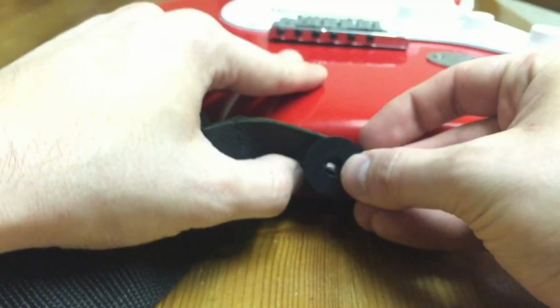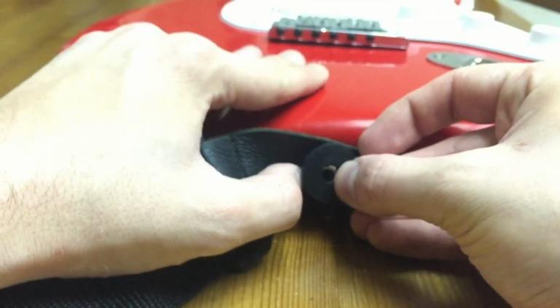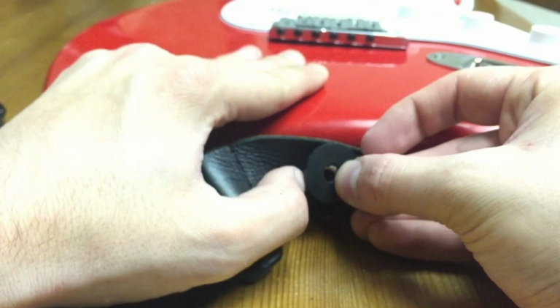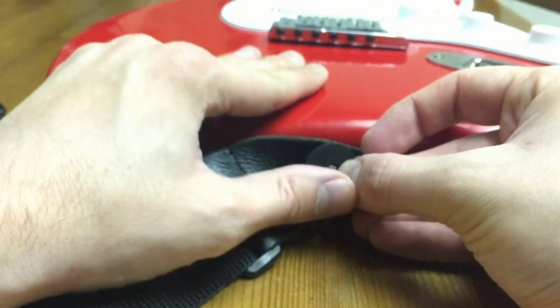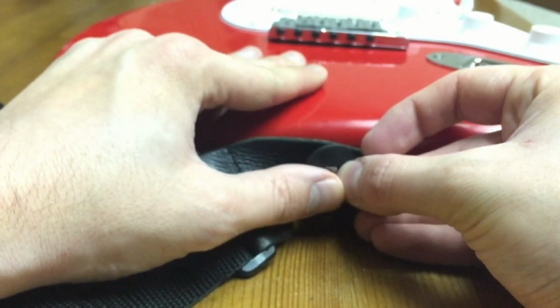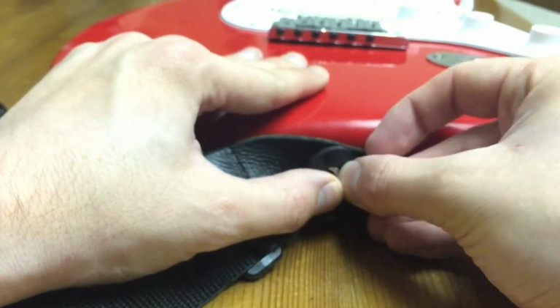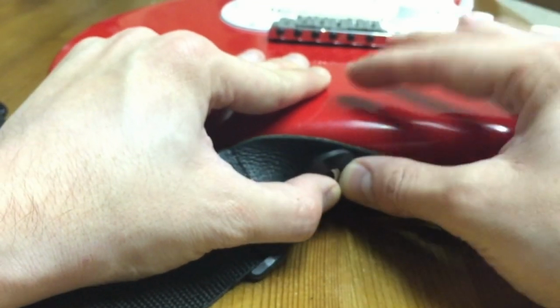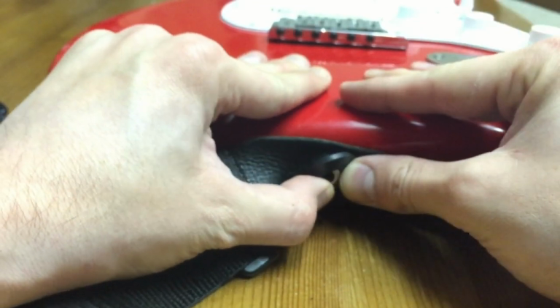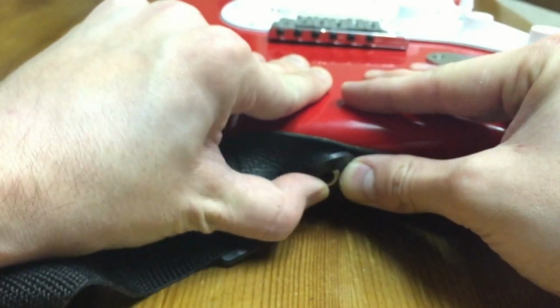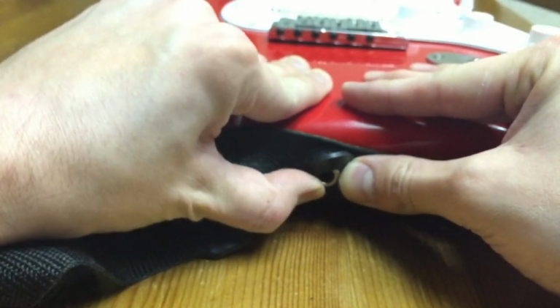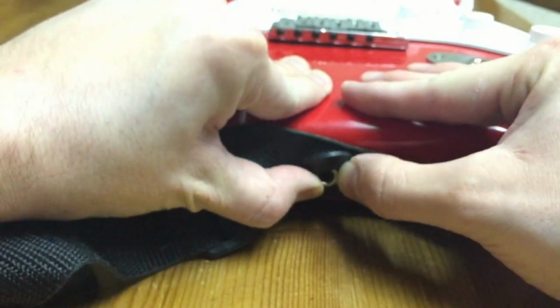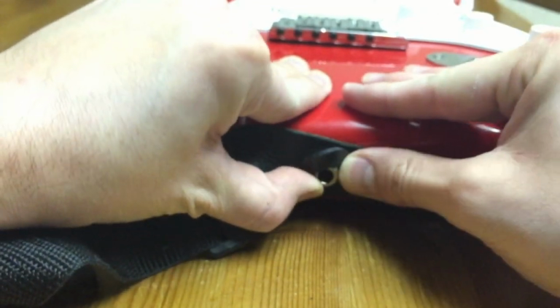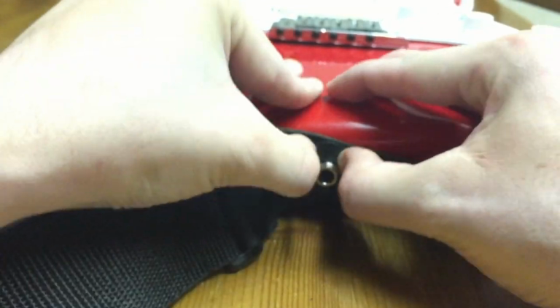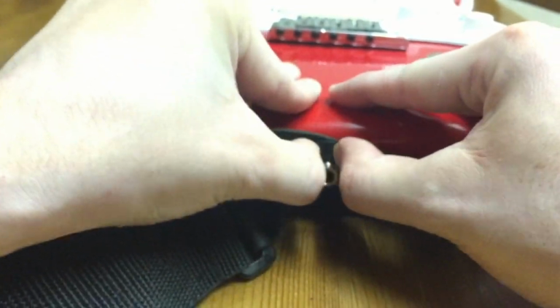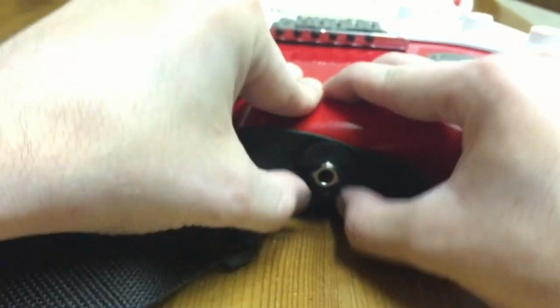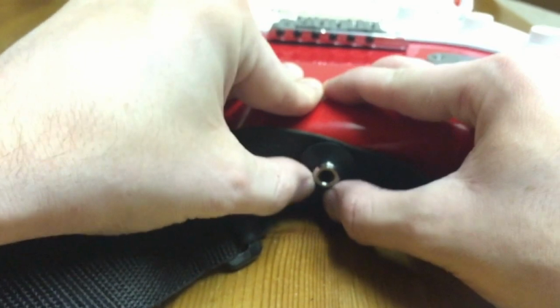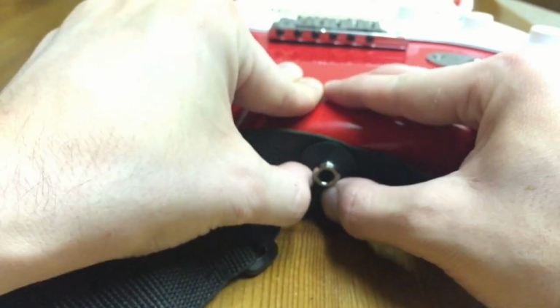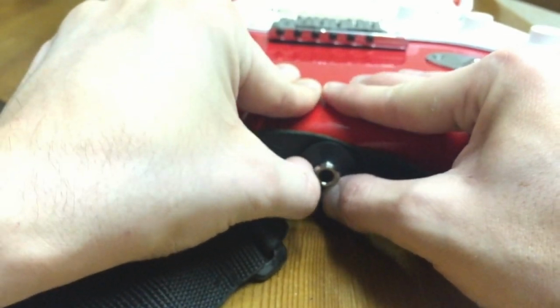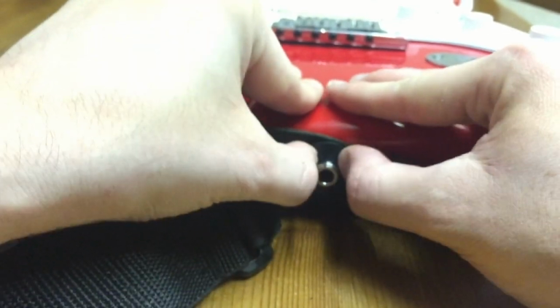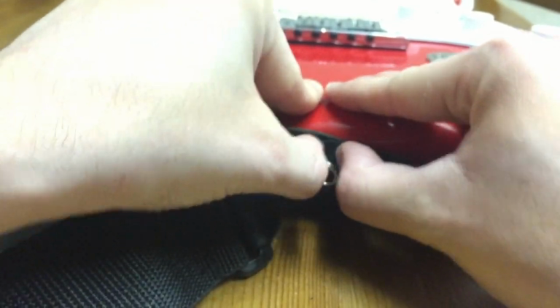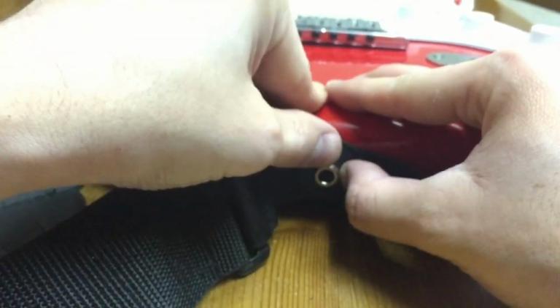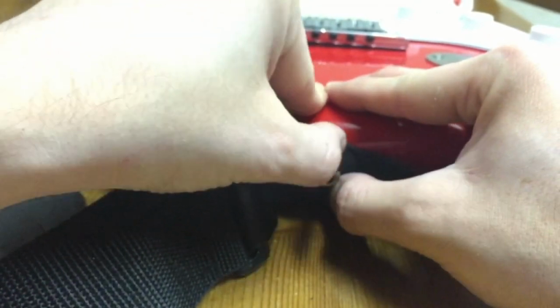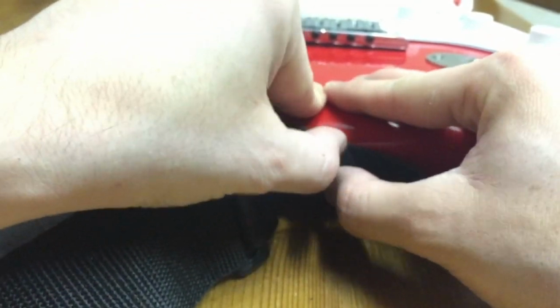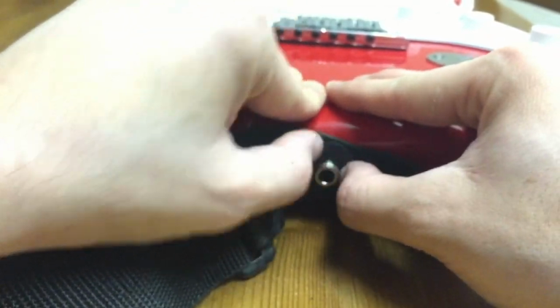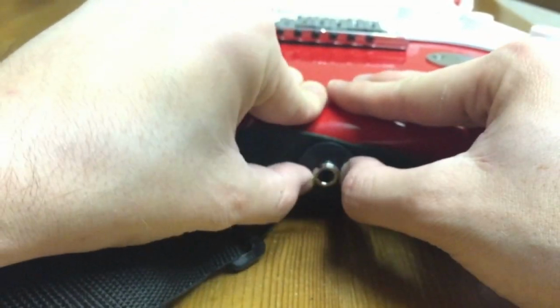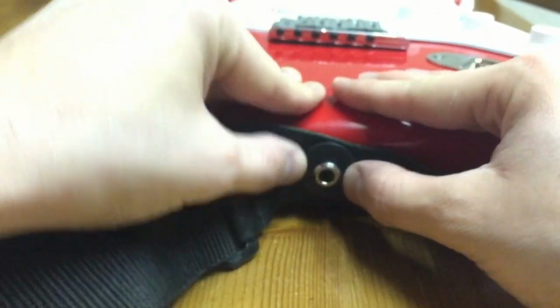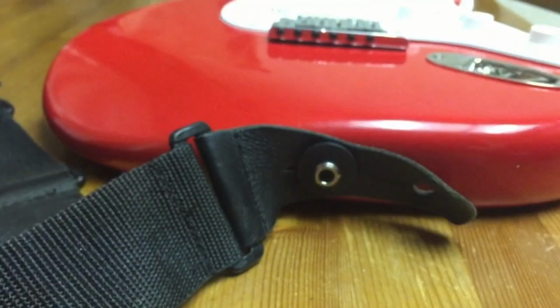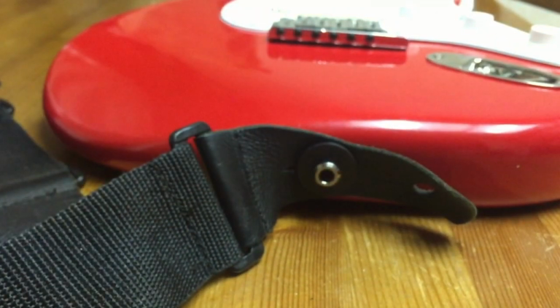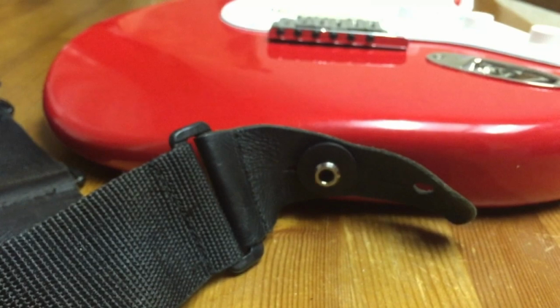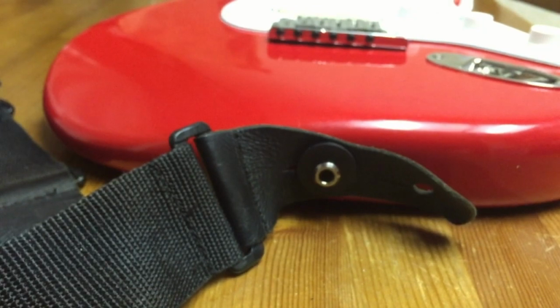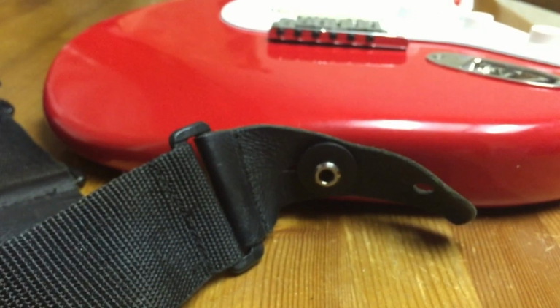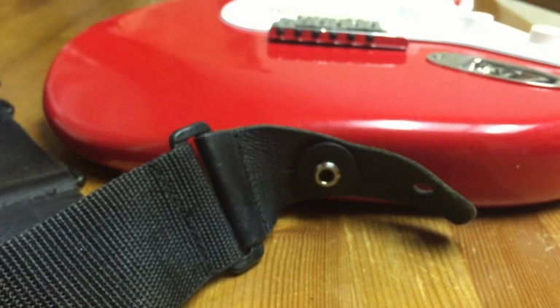These ones are also very easy in concept. You just stretch them. Make sure that you can hear the rubber clicking when it's on, and there you go.